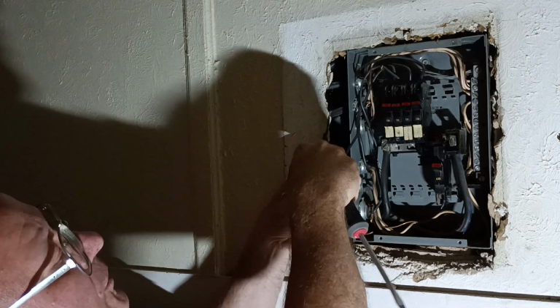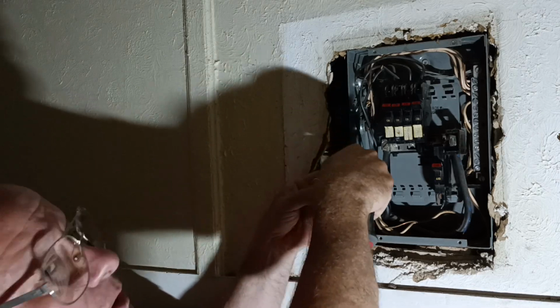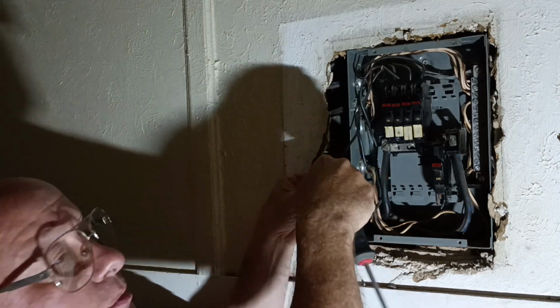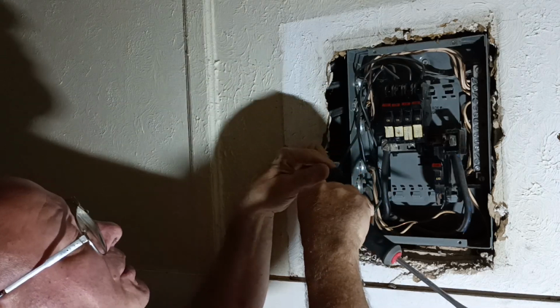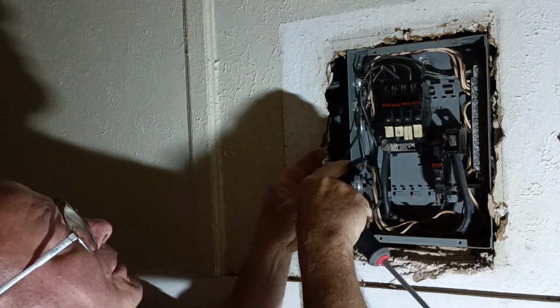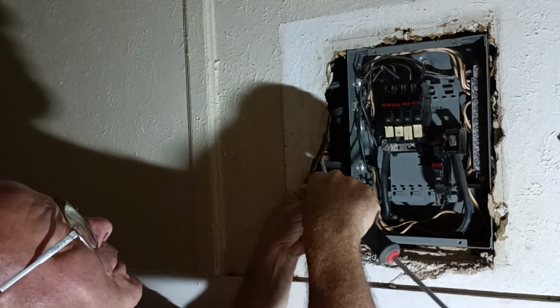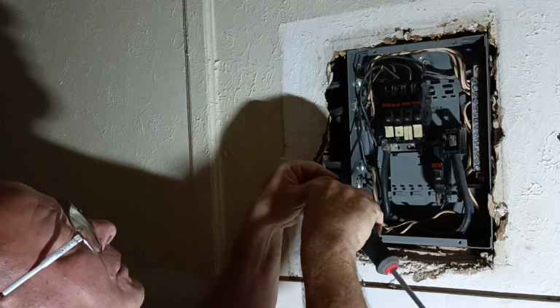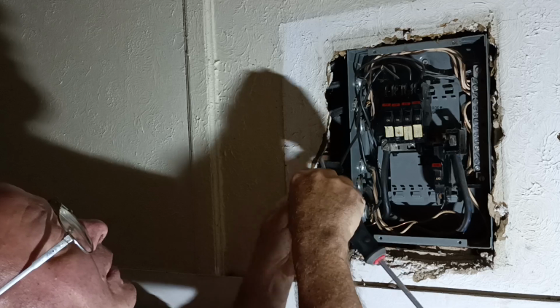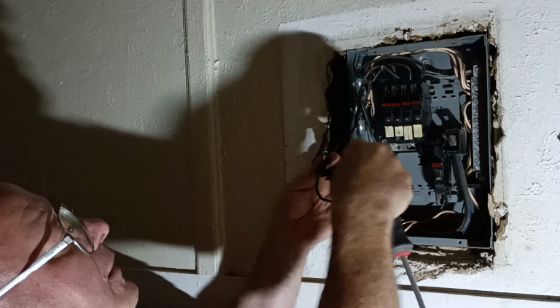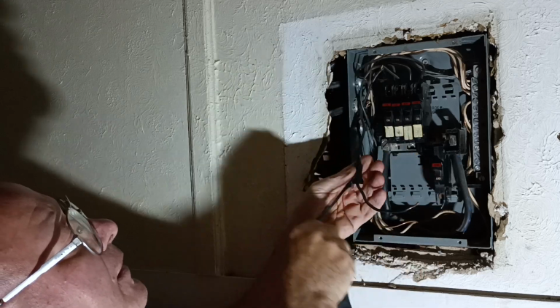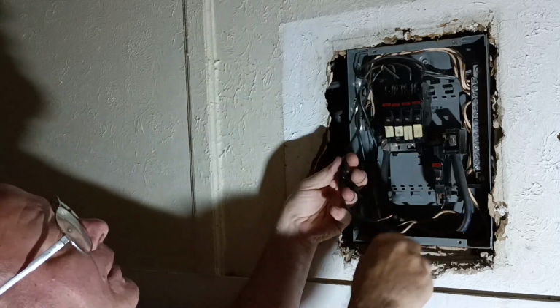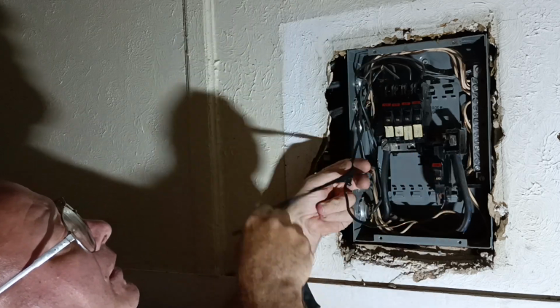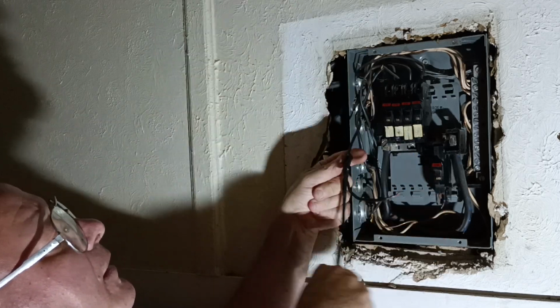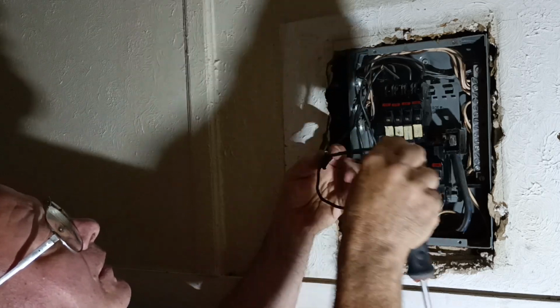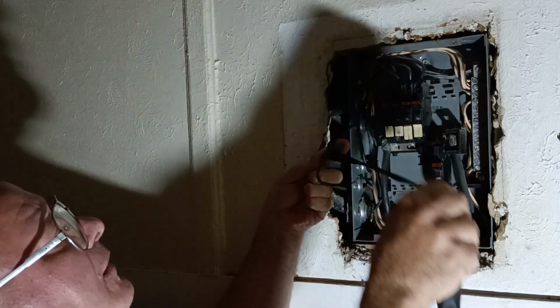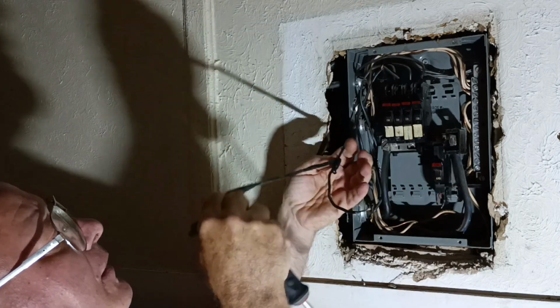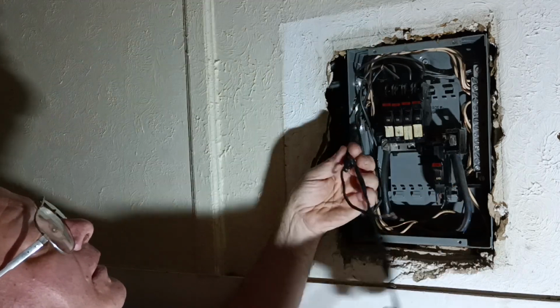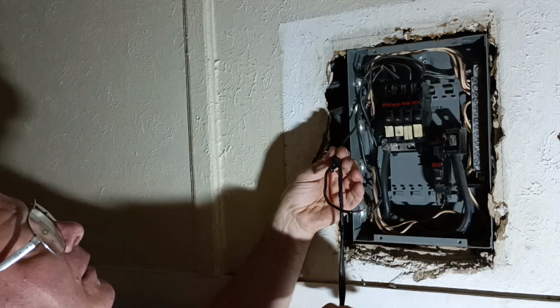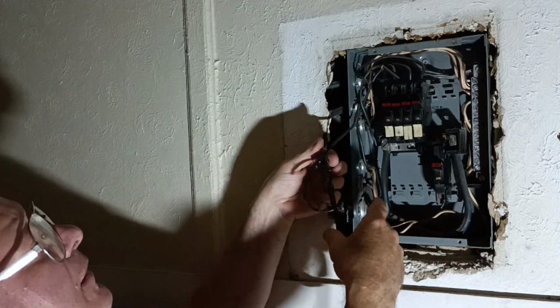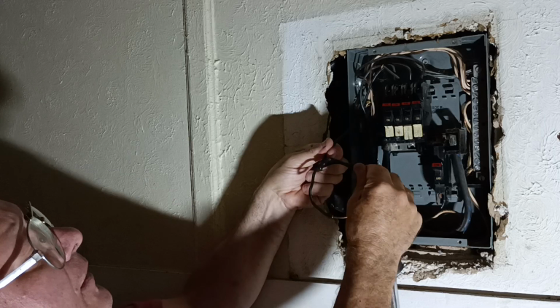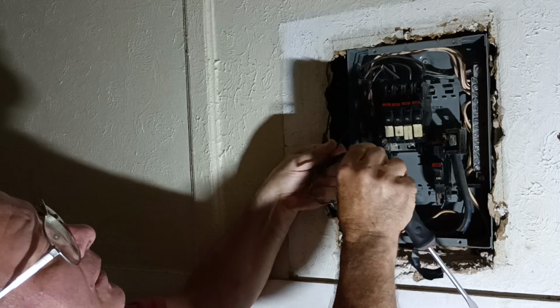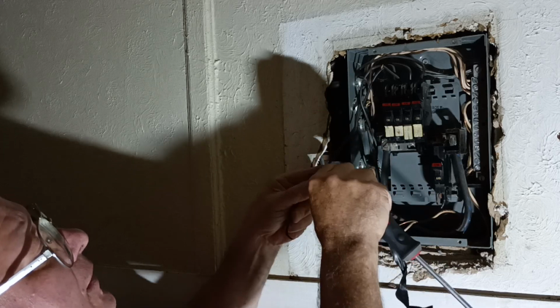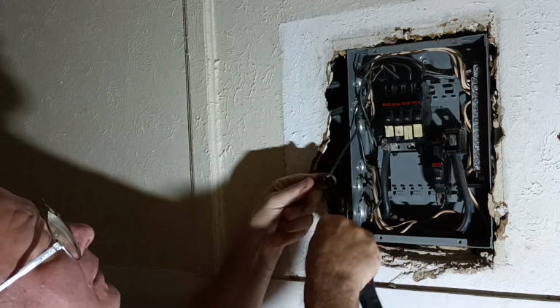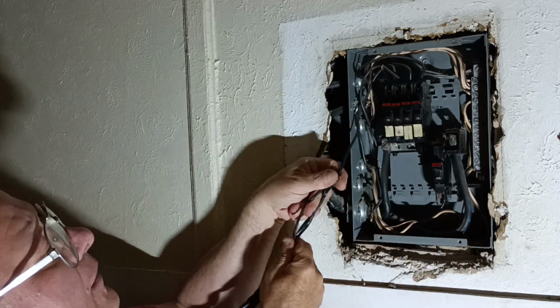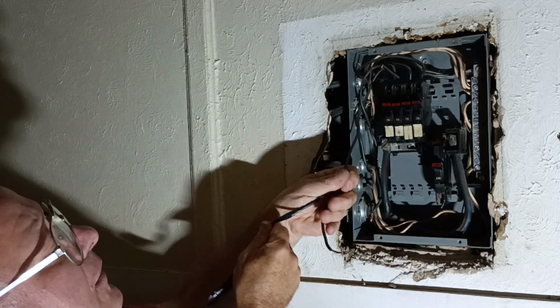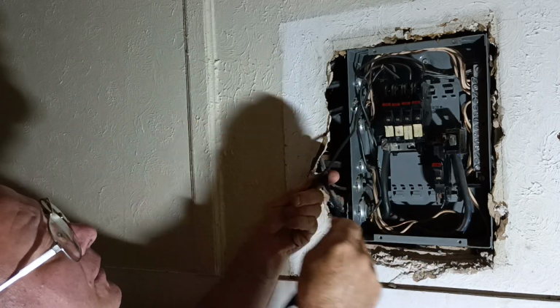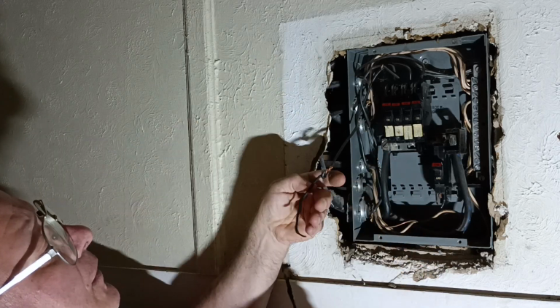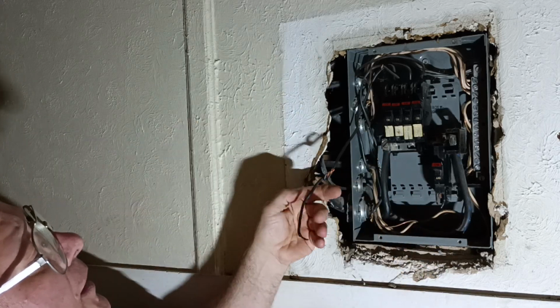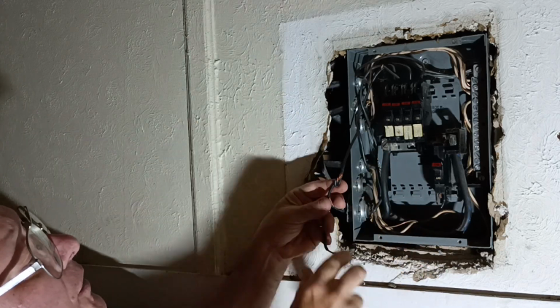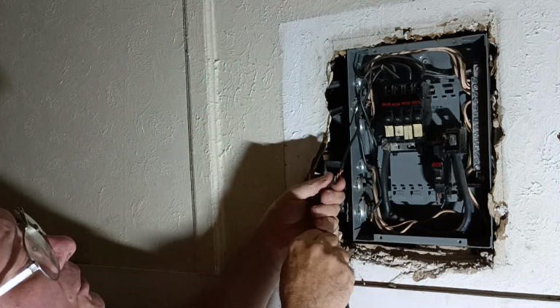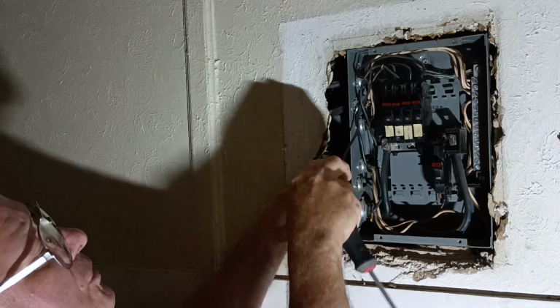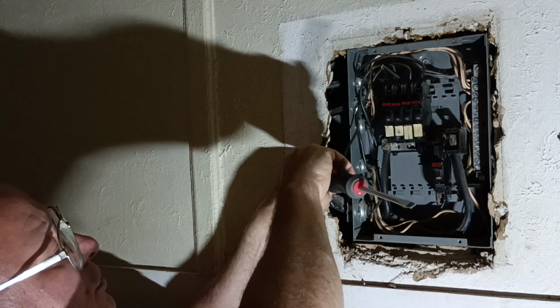Let's see what kind of splice they have in here. And that is no good.